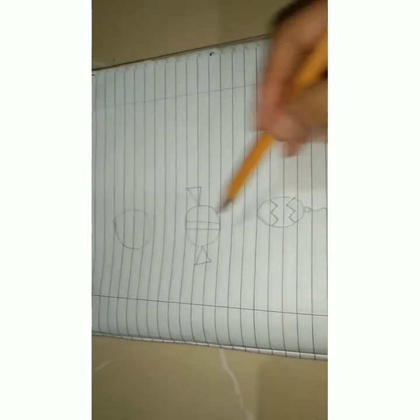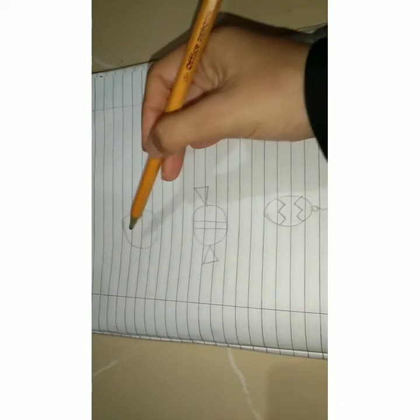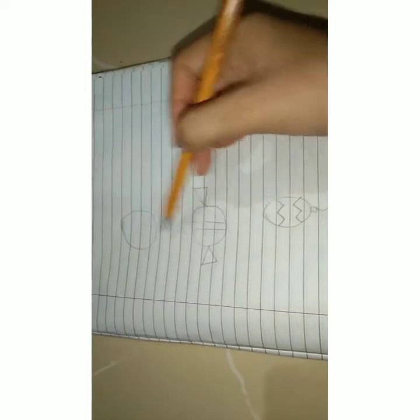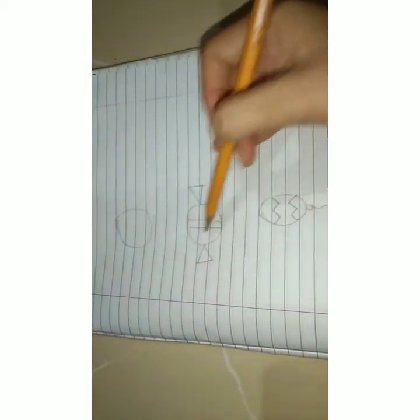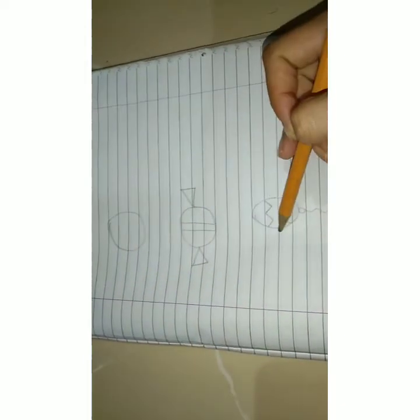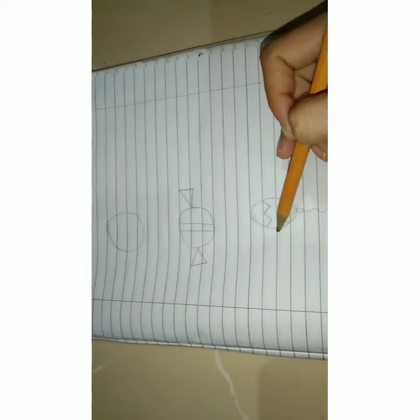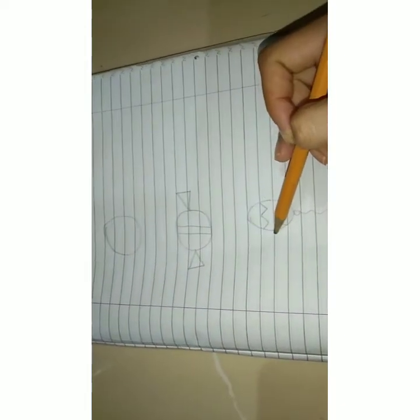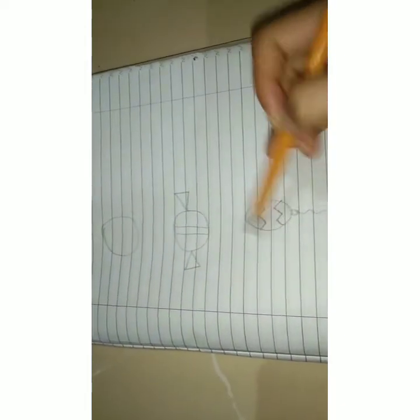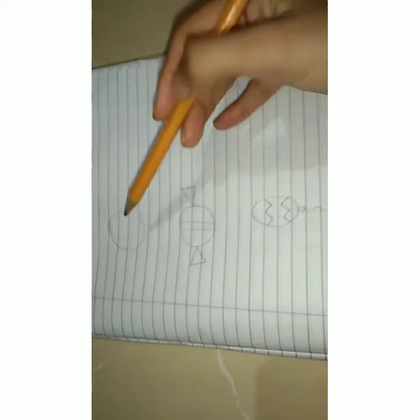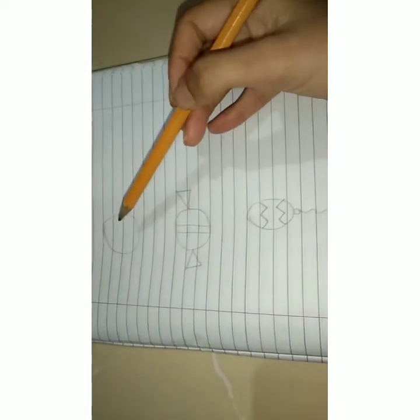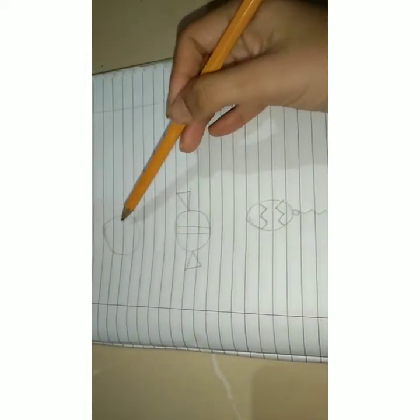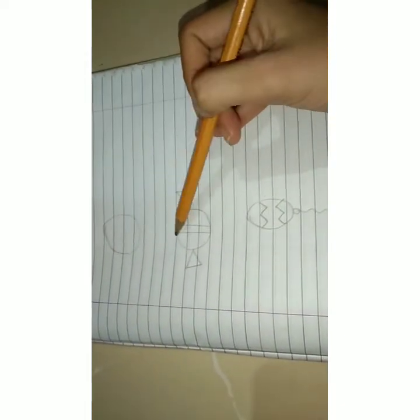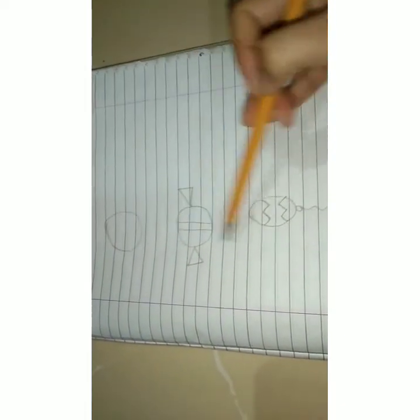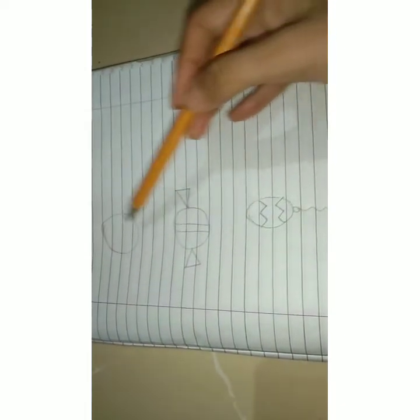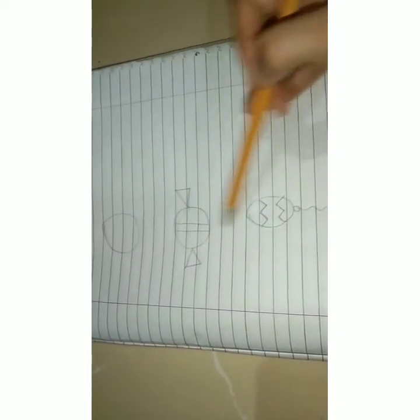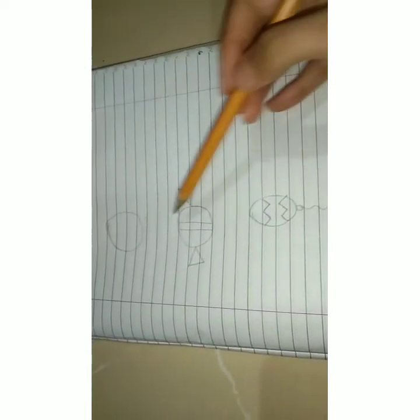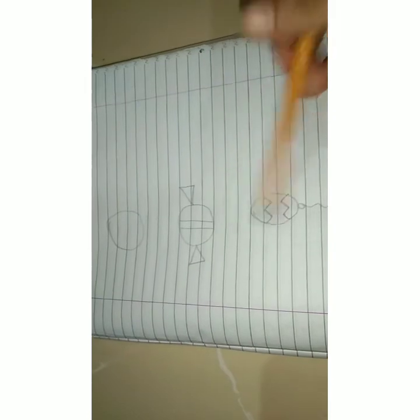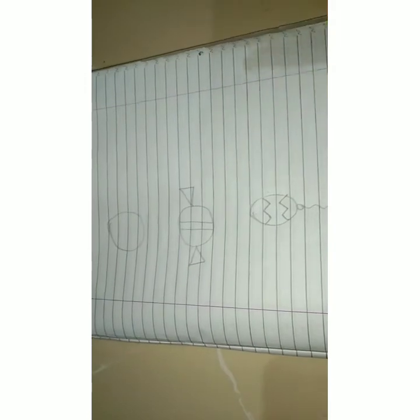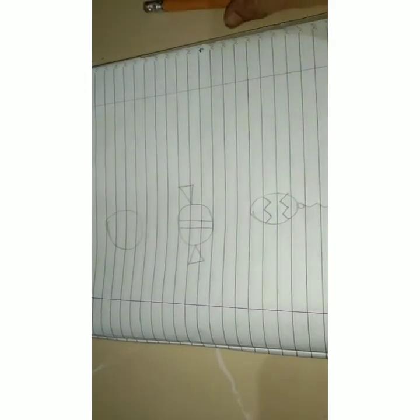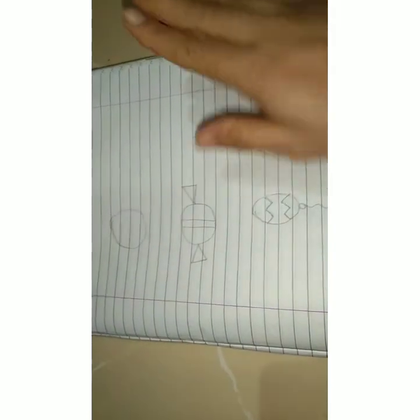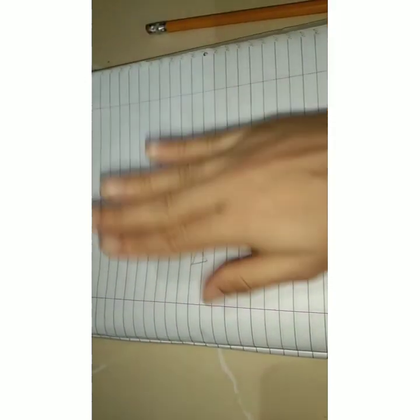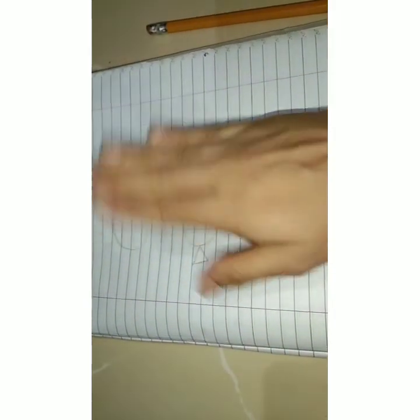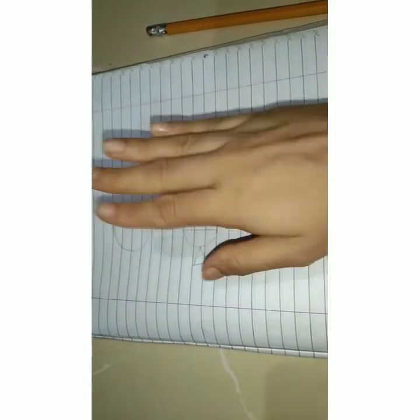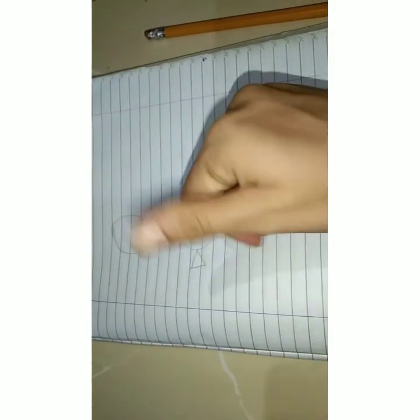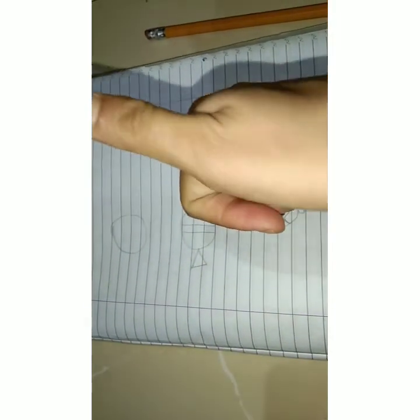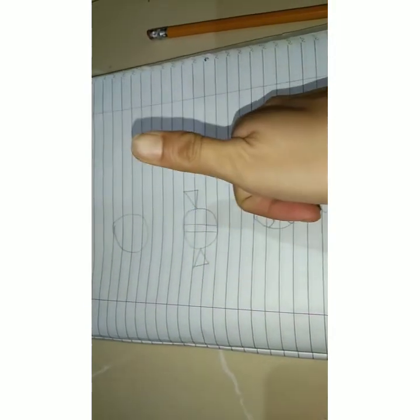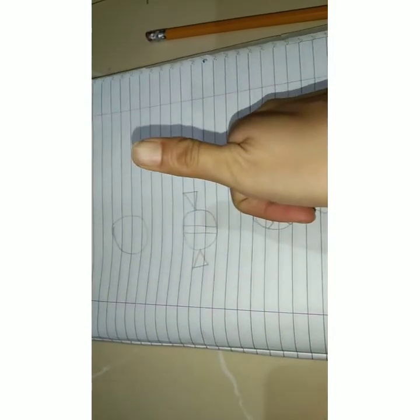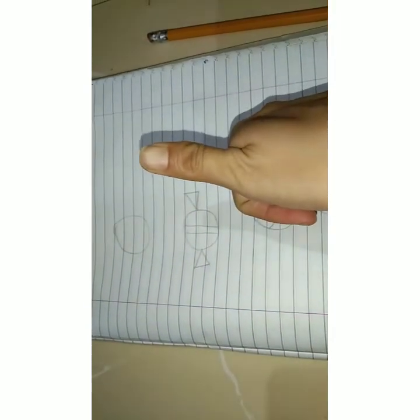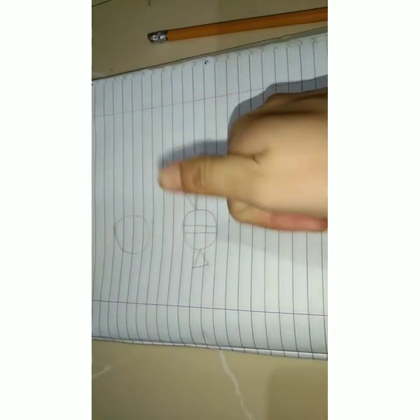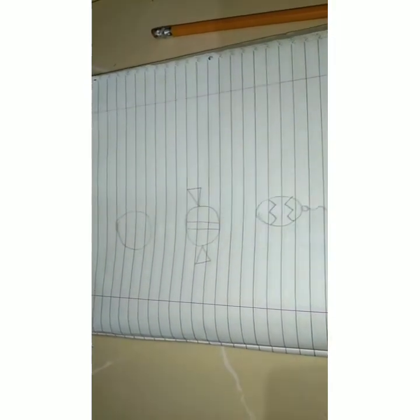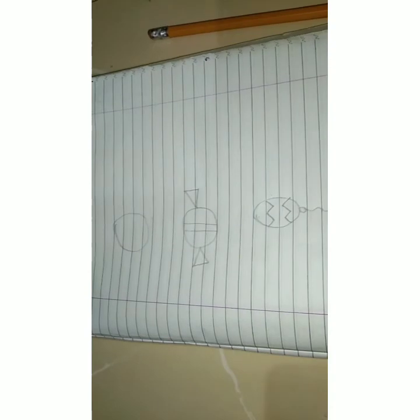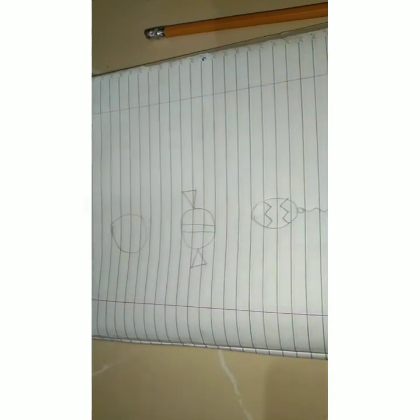You have to draw these three pictures and then you have to color them. Bye-bye! Enjoy your video. I am sure you are all right.